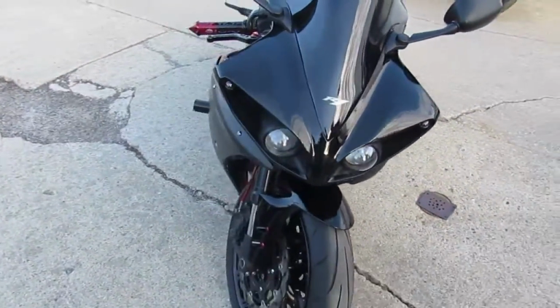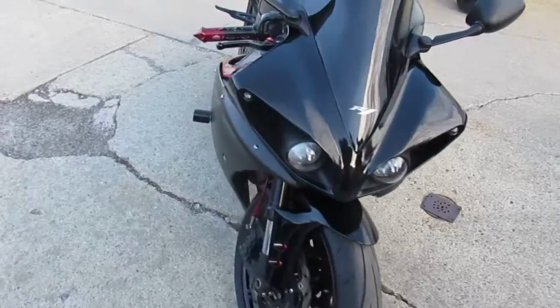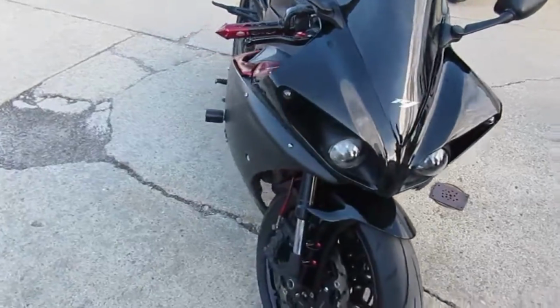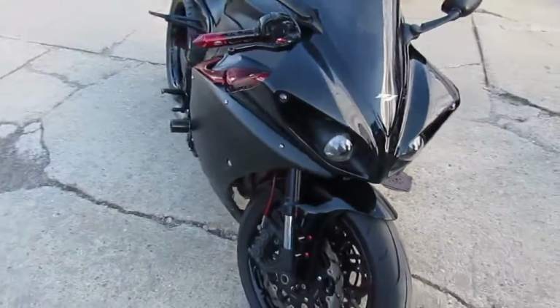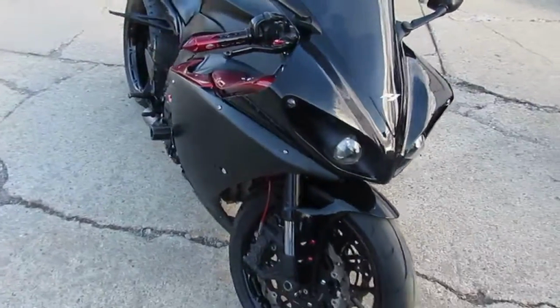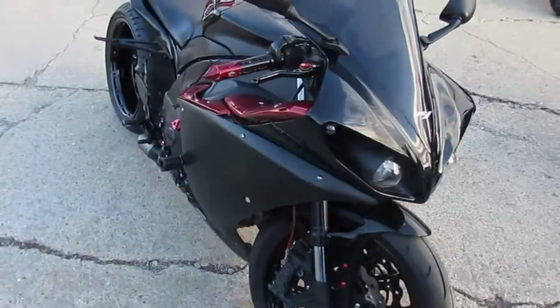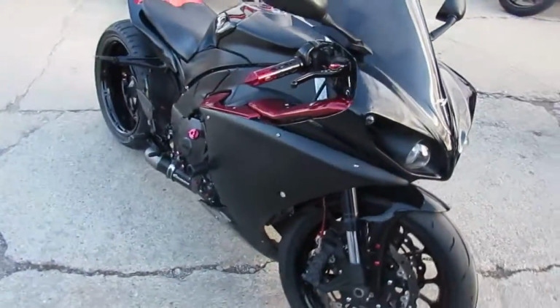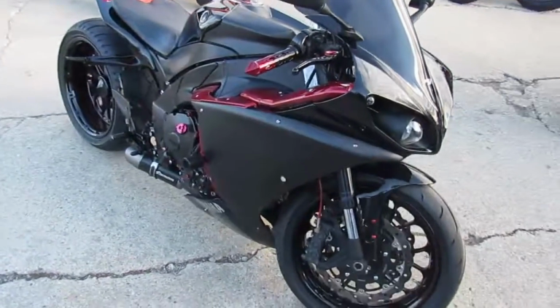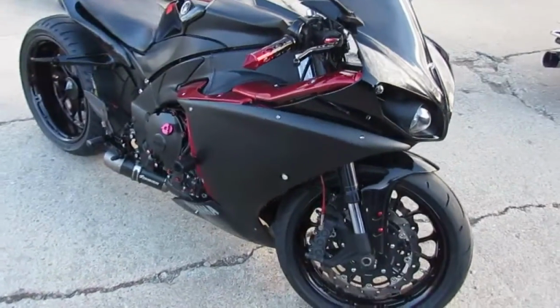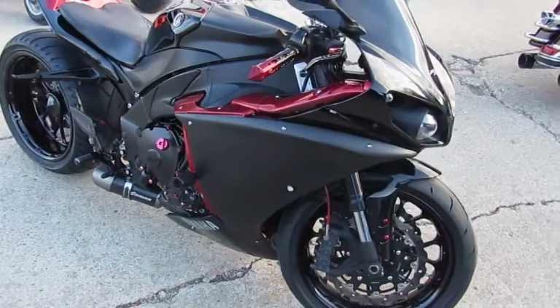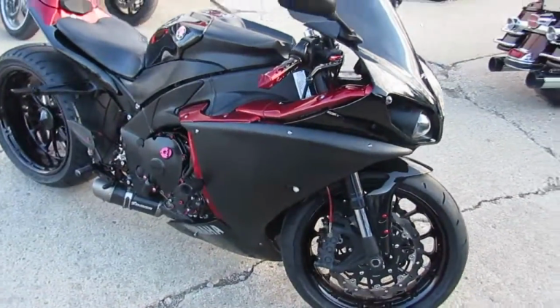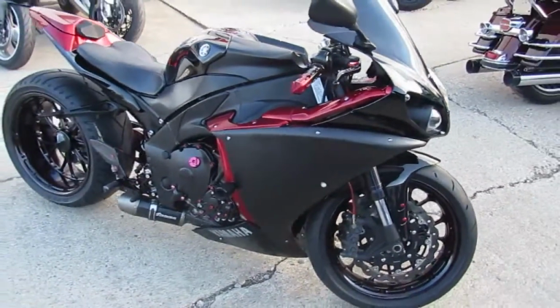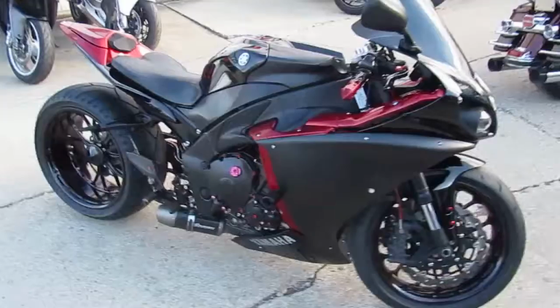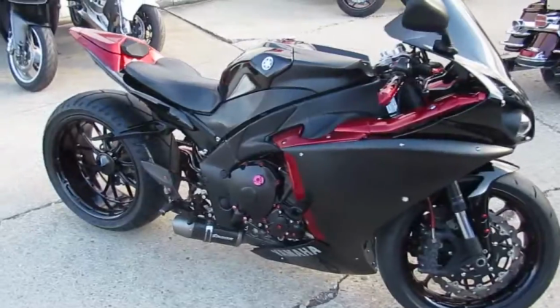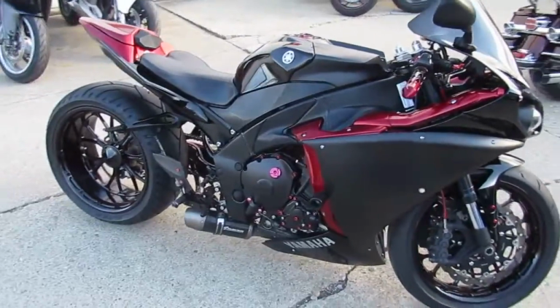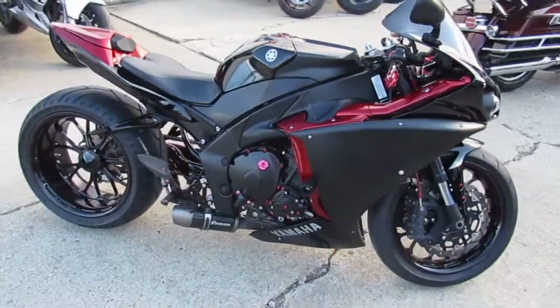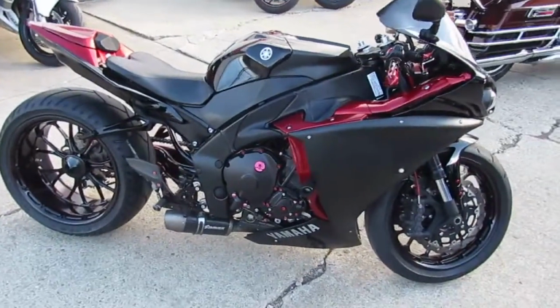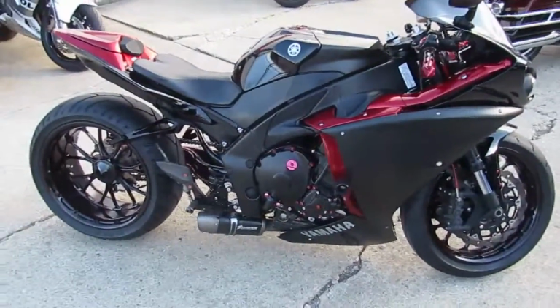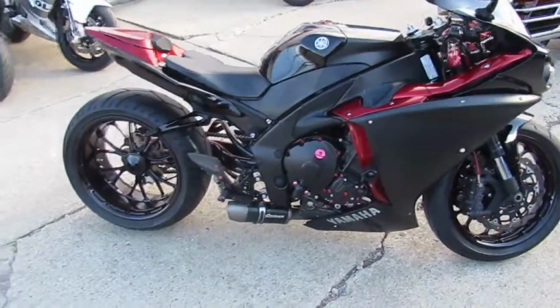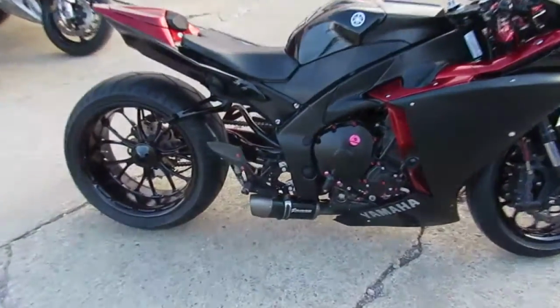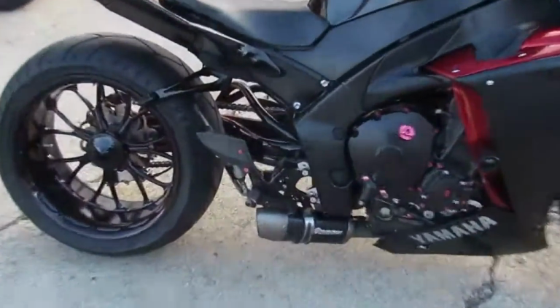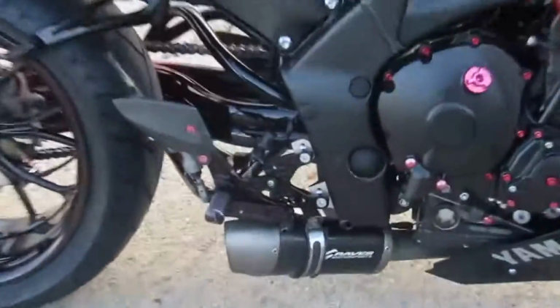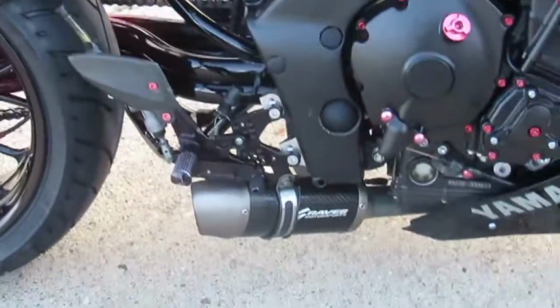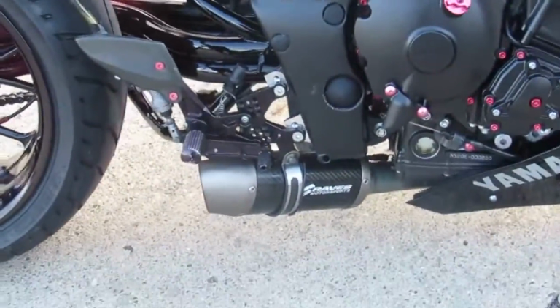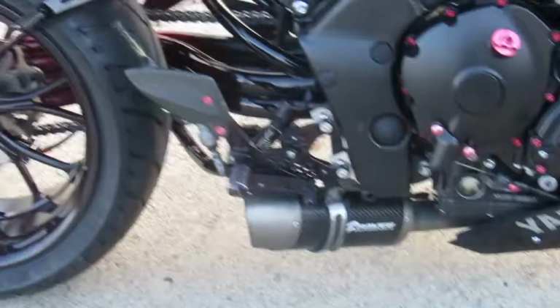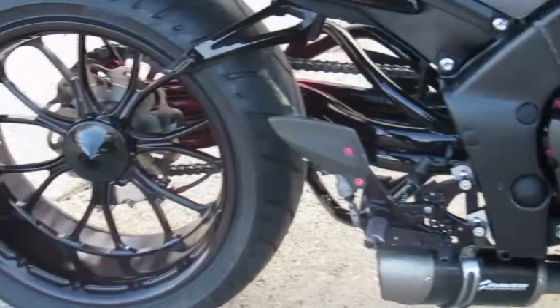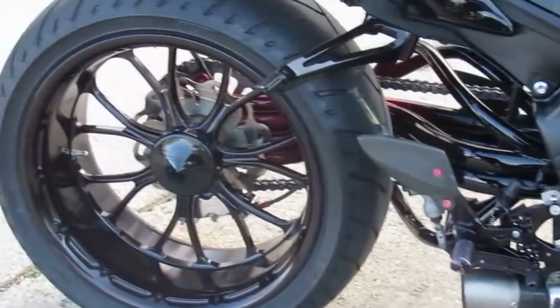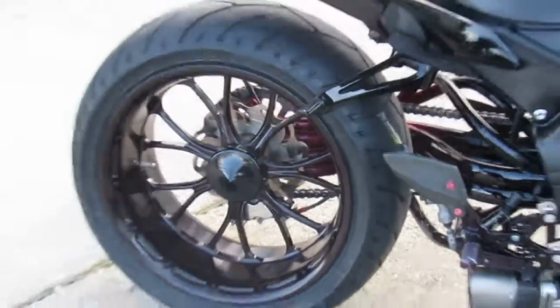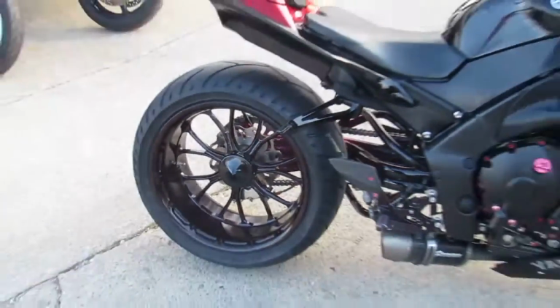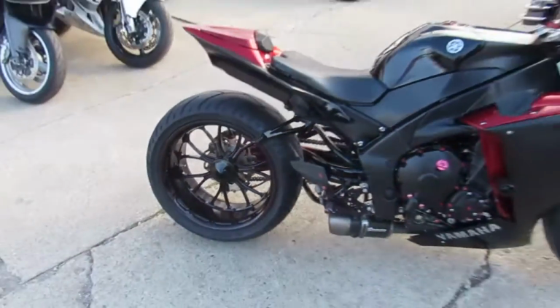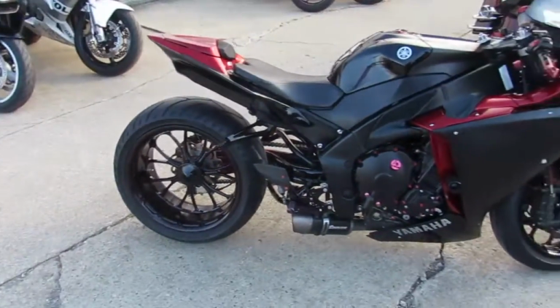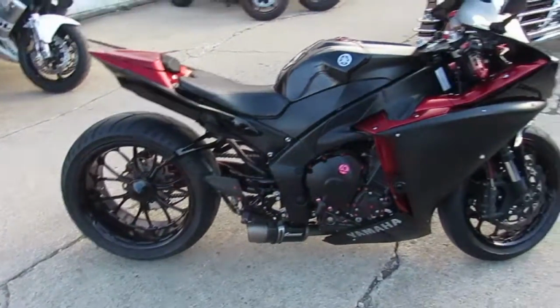This is one good-looking R1, guys. It's got the custom side-mount license plate bracket, the carbon fiber Graves exhaust, custom wheels, and single-sided swingarm. This thing is done right — a one-of-a-kind R1.